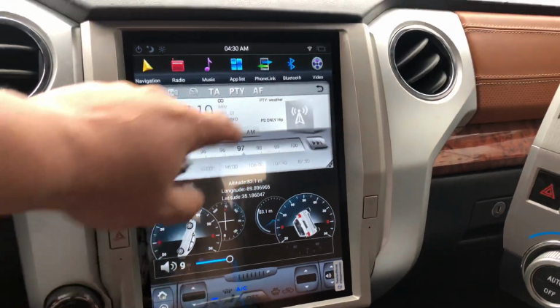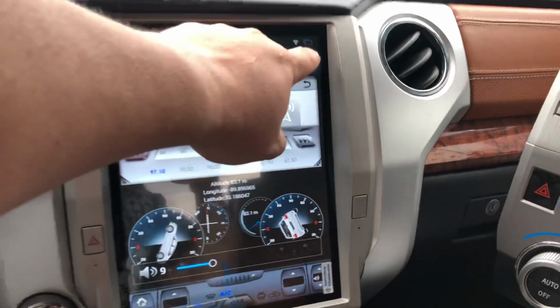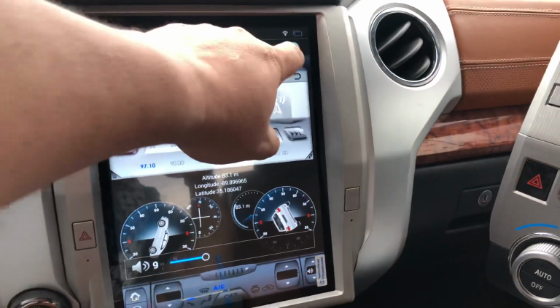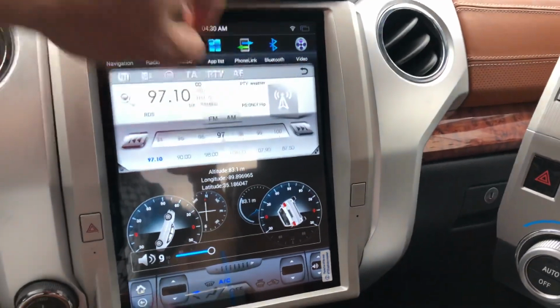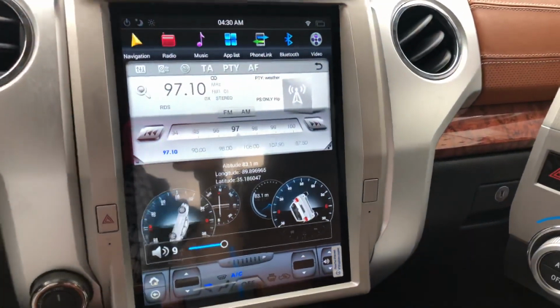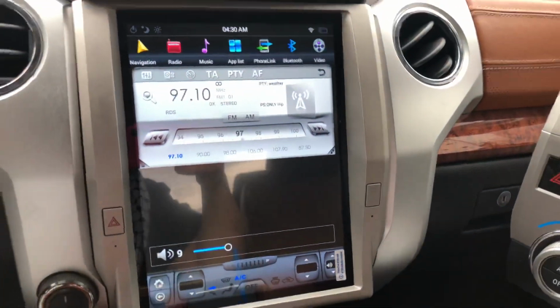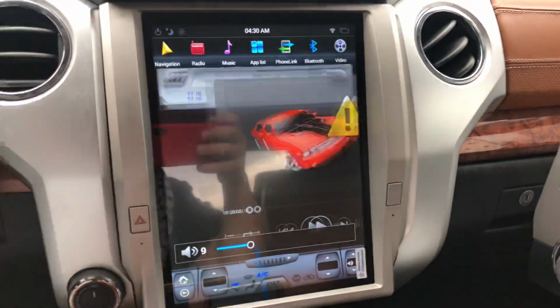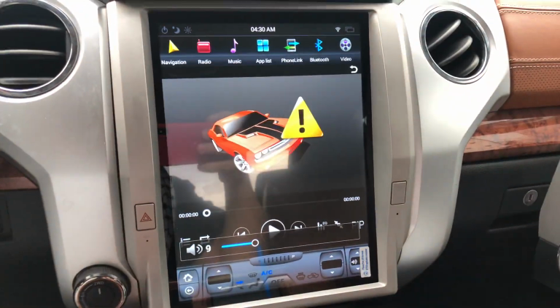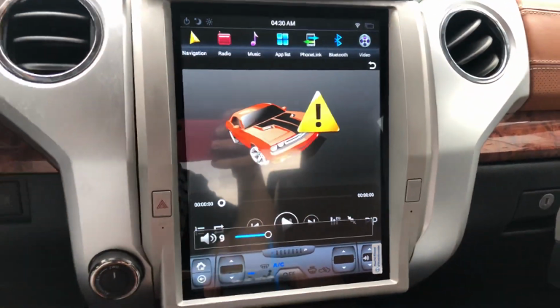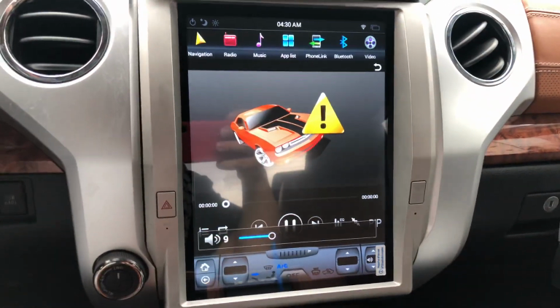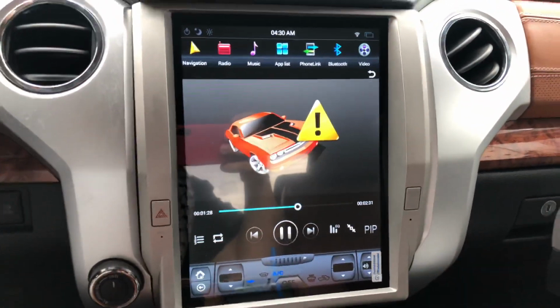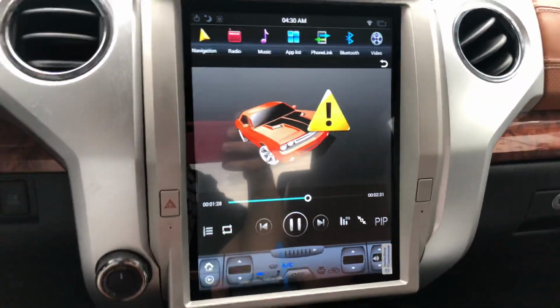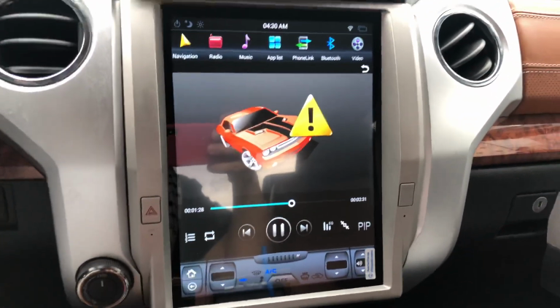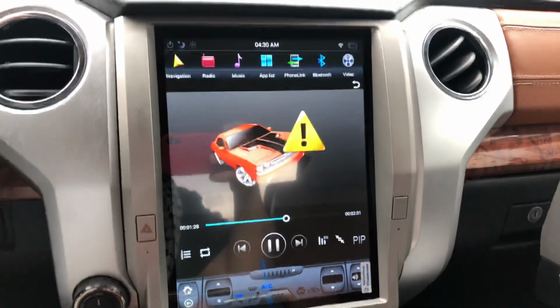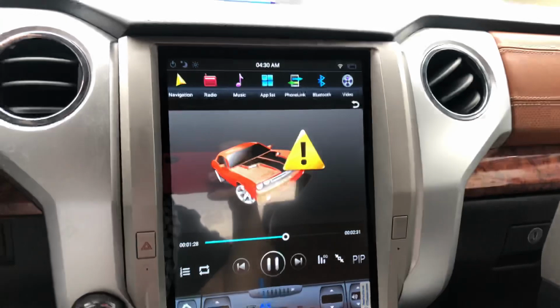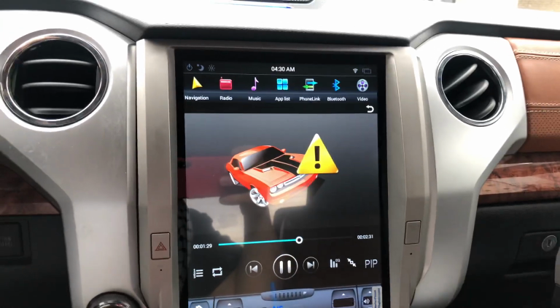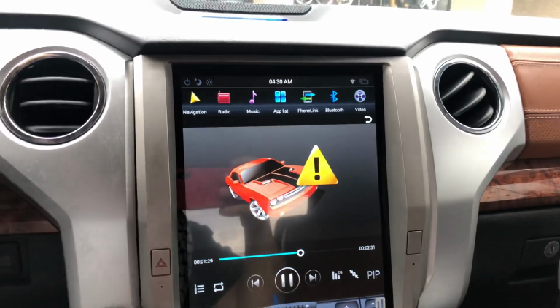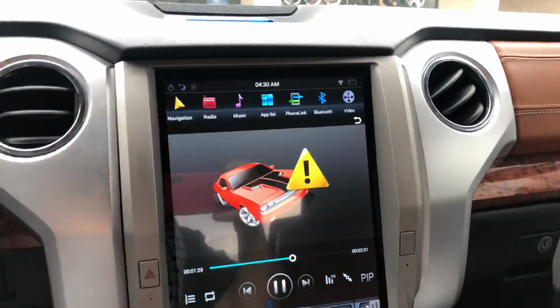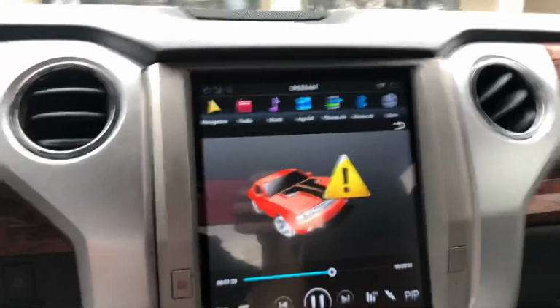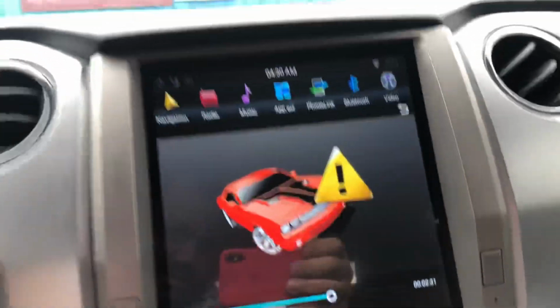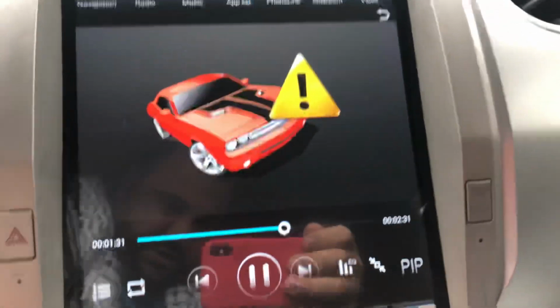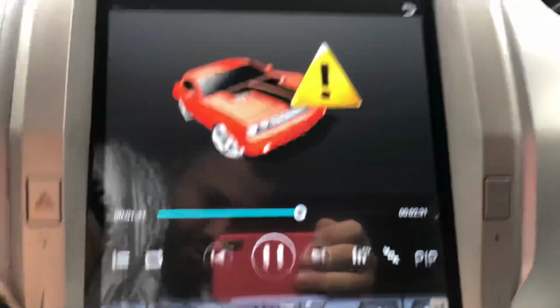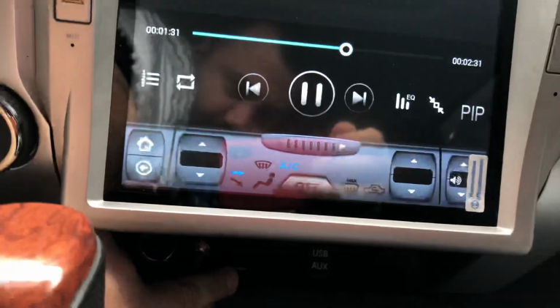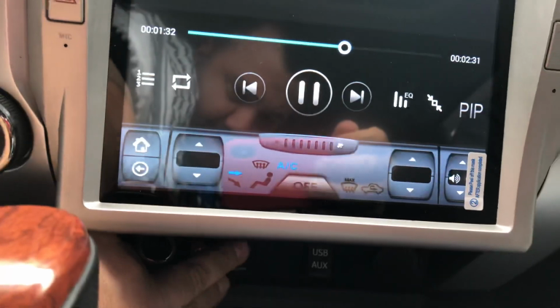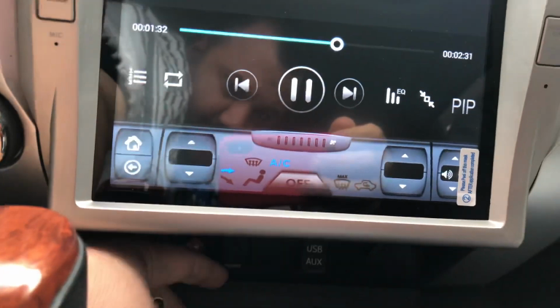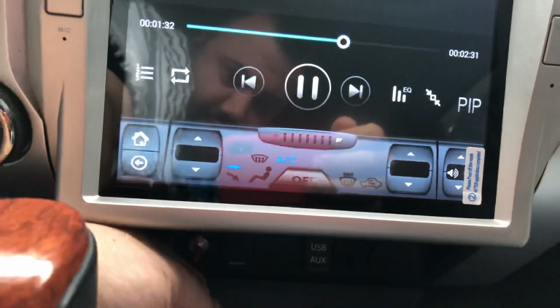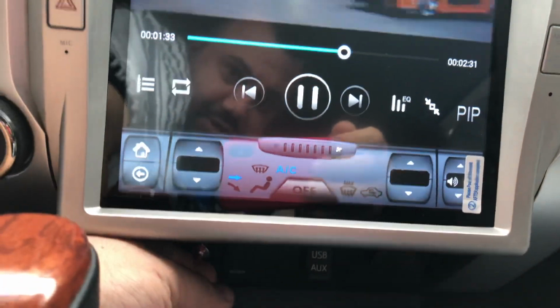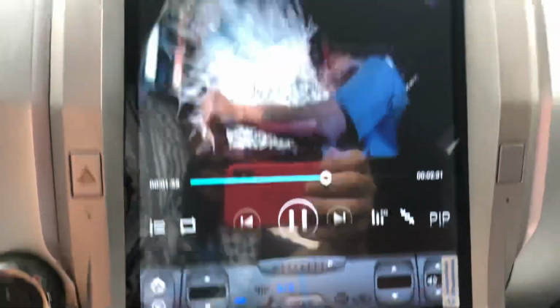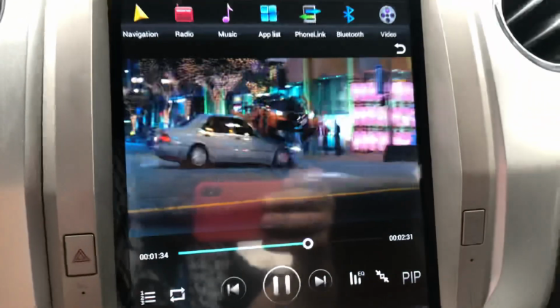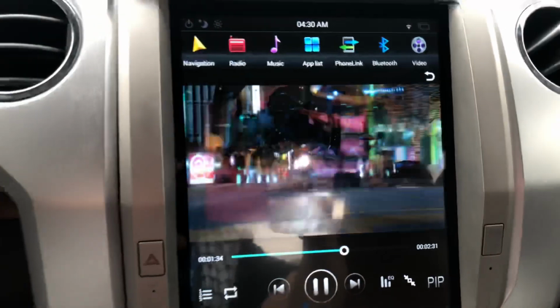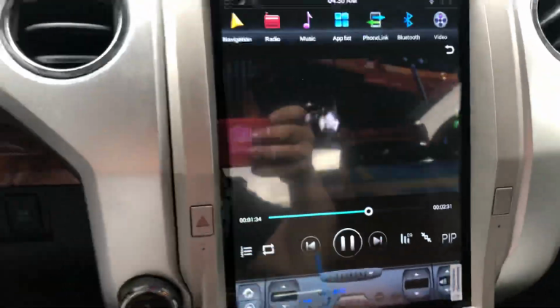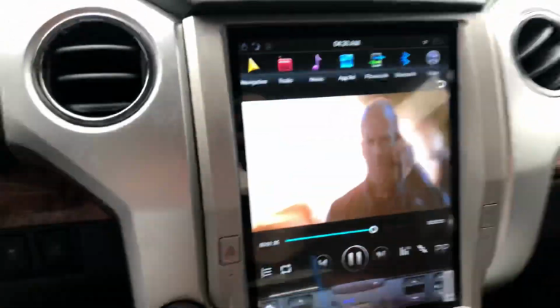I can go to videos on here and I've got some sample videos that I put in here. See how it says you can't watch your videos while you drive — I'm just going to go back and undo the switch and it will unlock it.